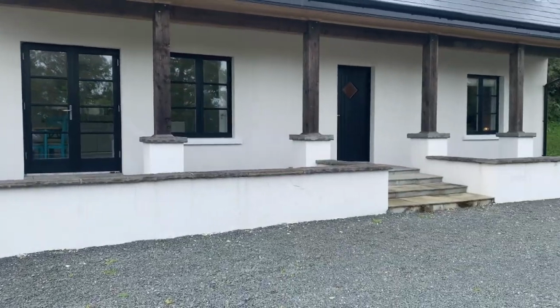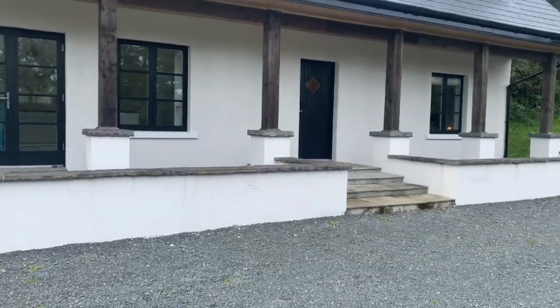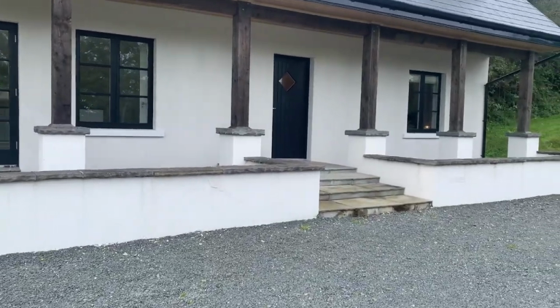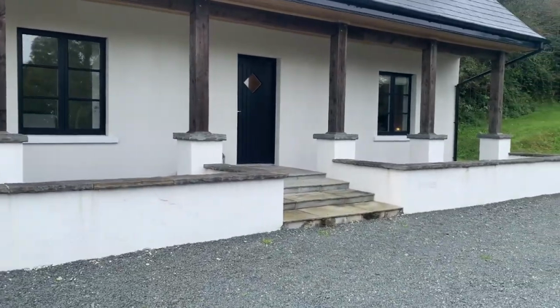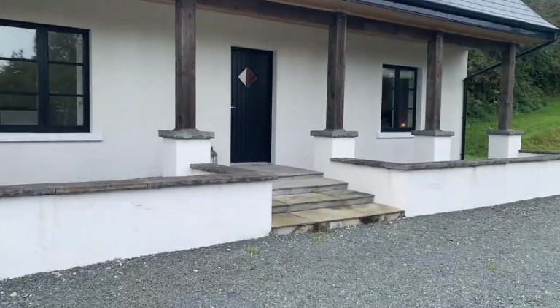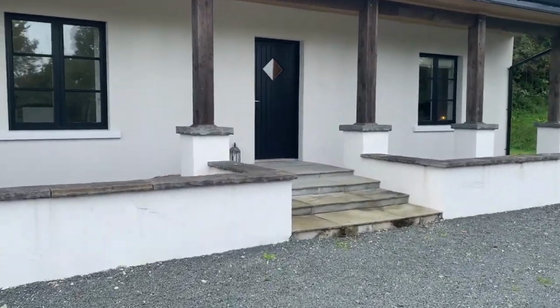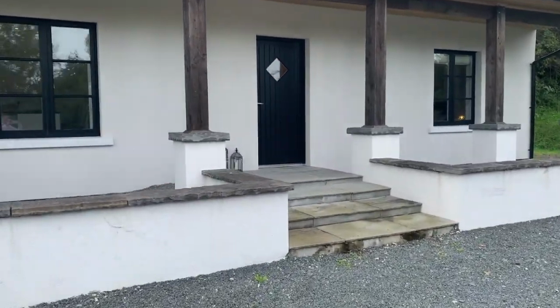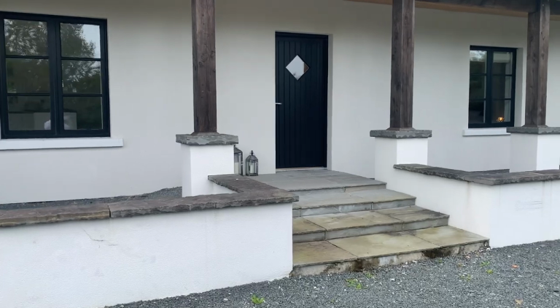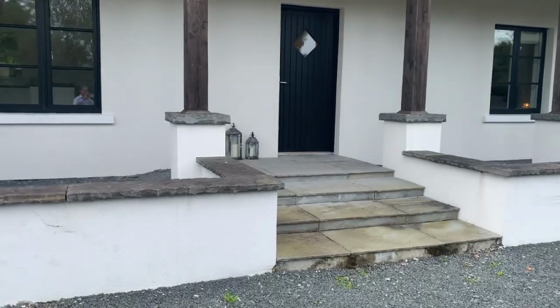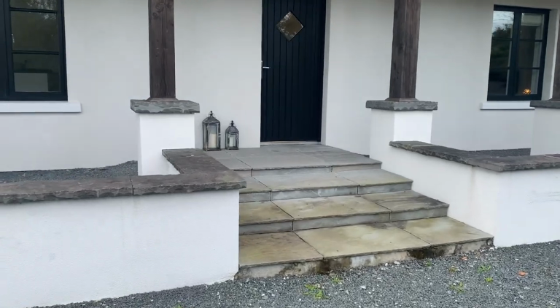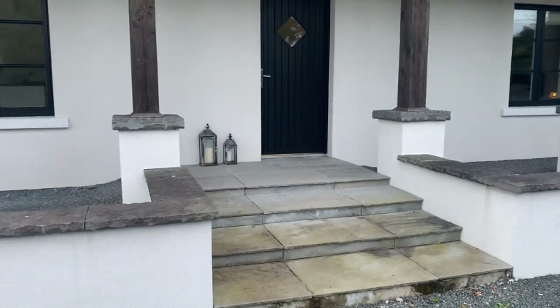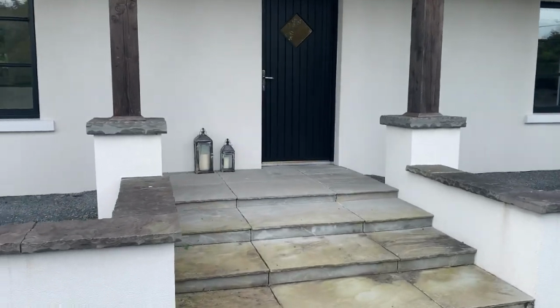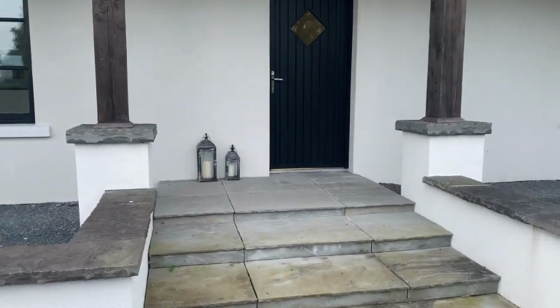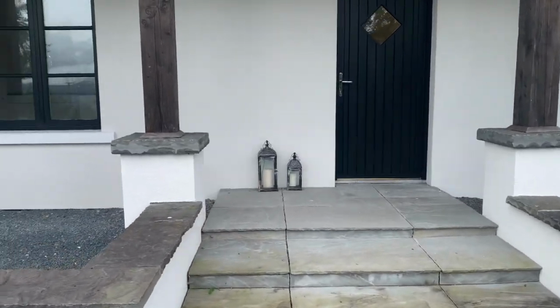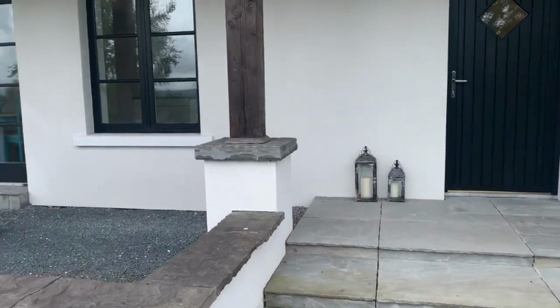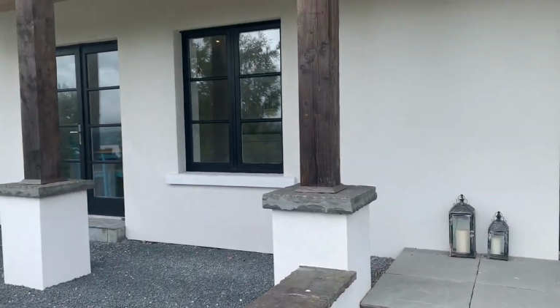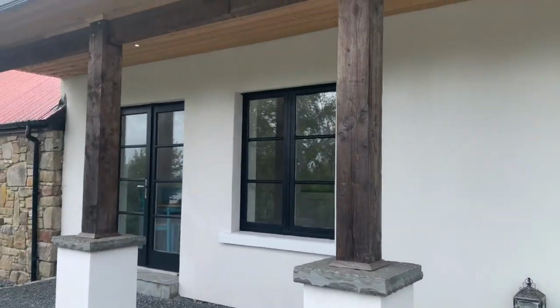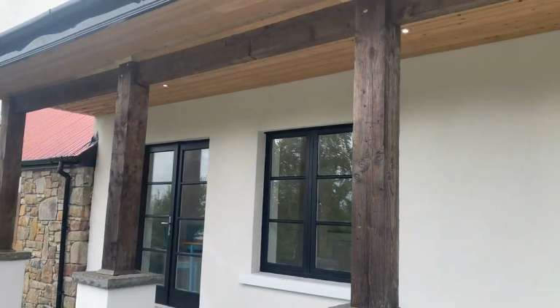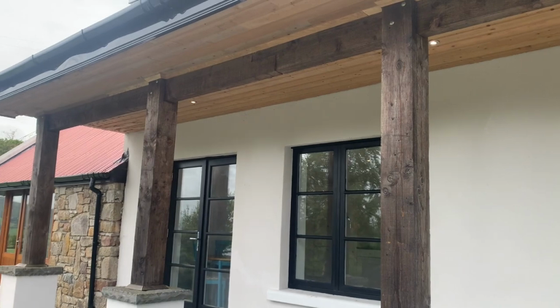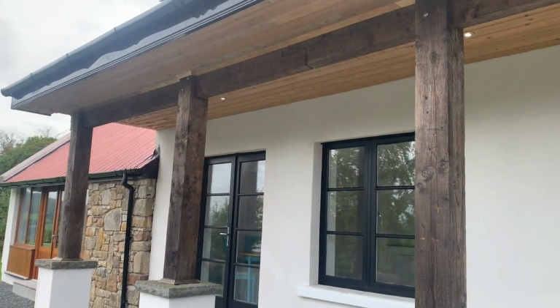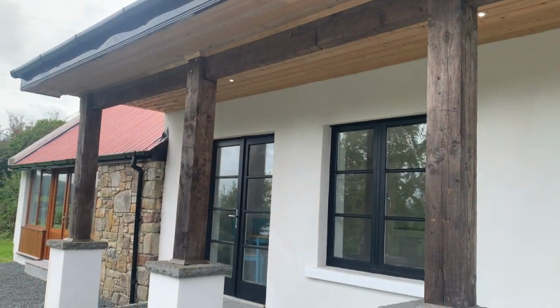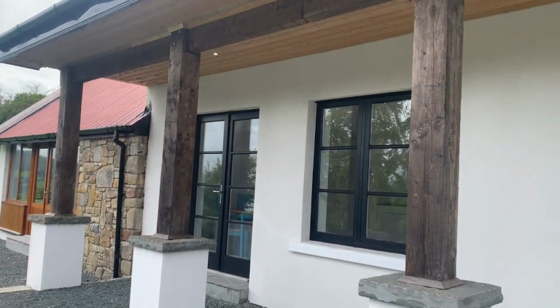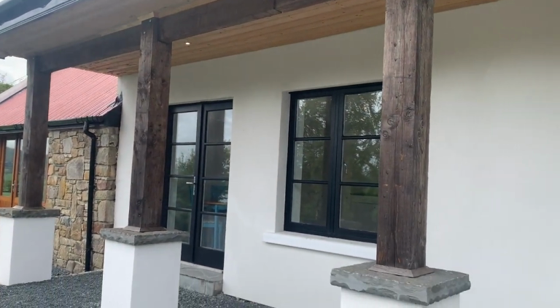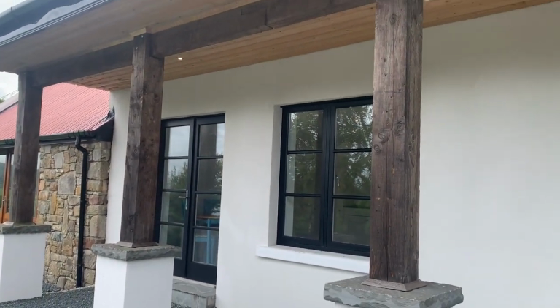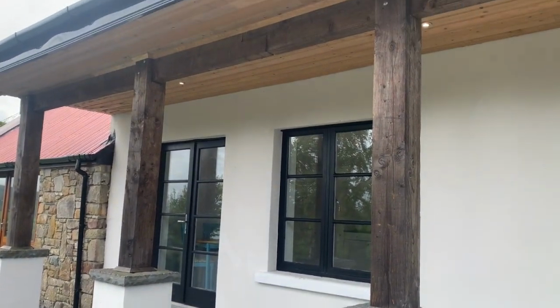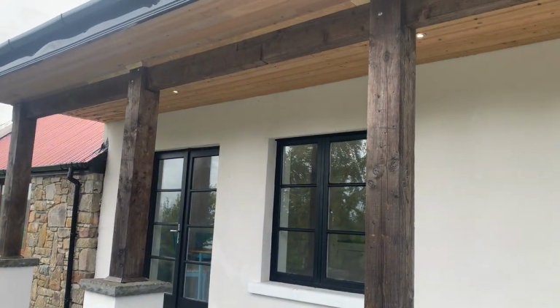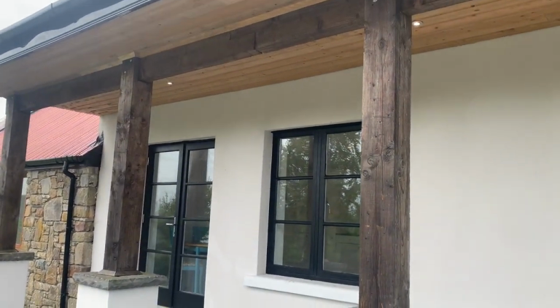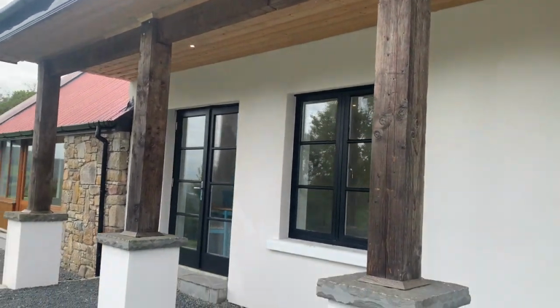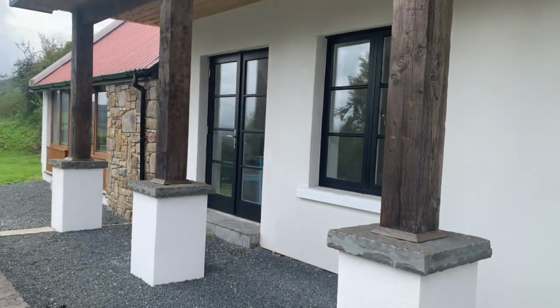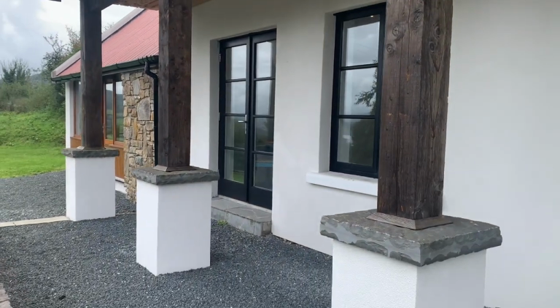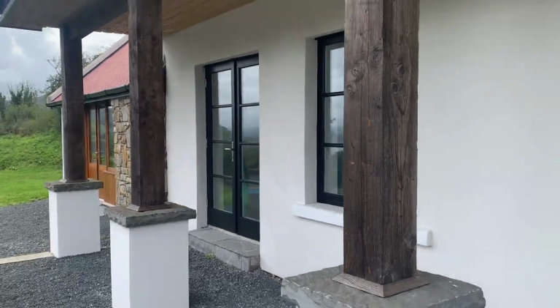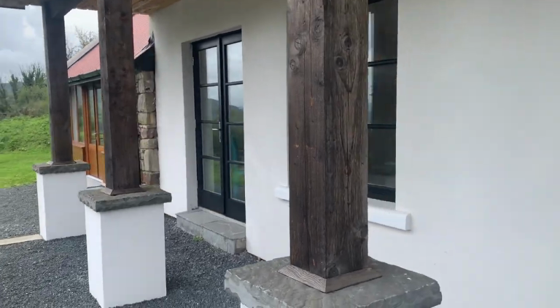Just coming to our main entrance porch, as you can see with our steps leading up to our main entrance area — a sheltered veranda area with fantastic exposed beams, timber clad ceiling, and ceiling spotlights.